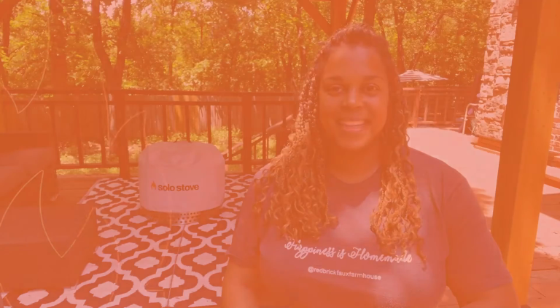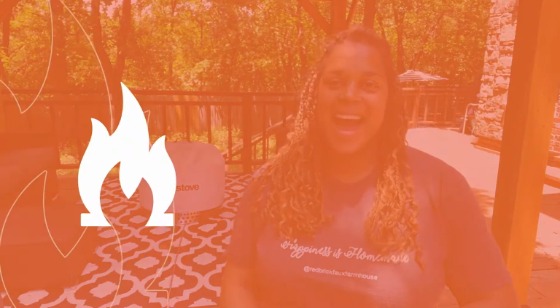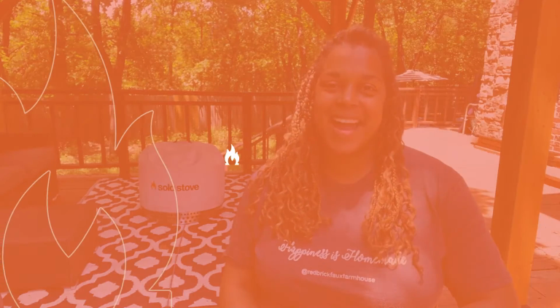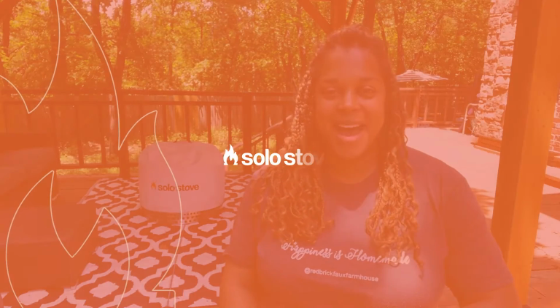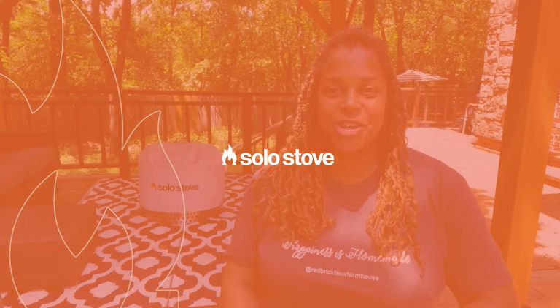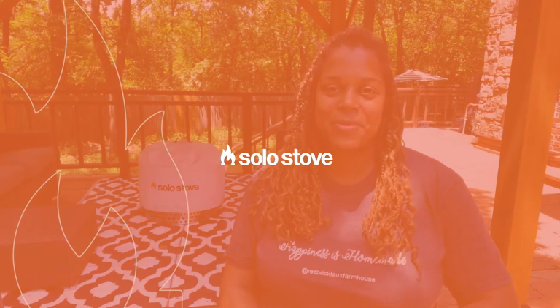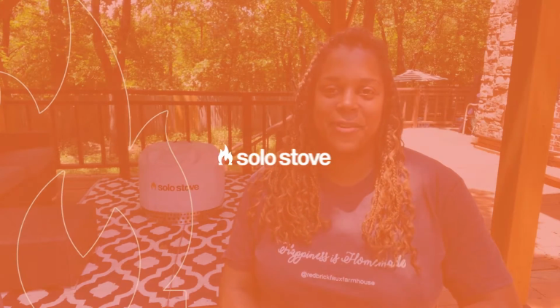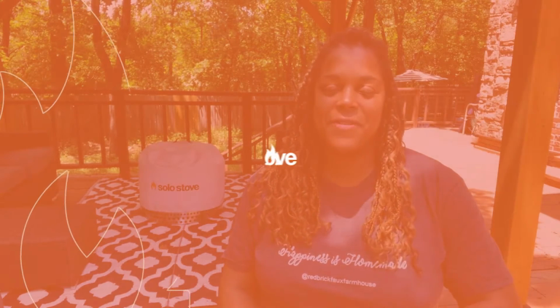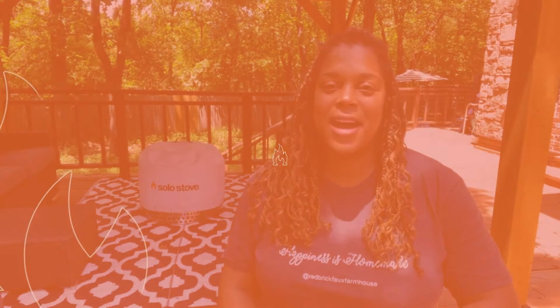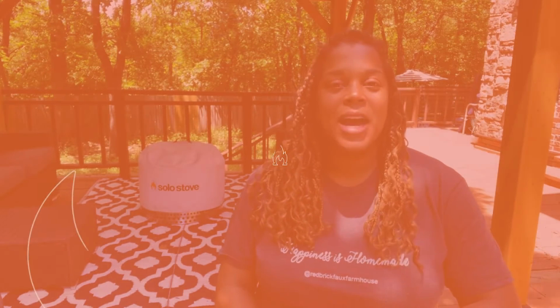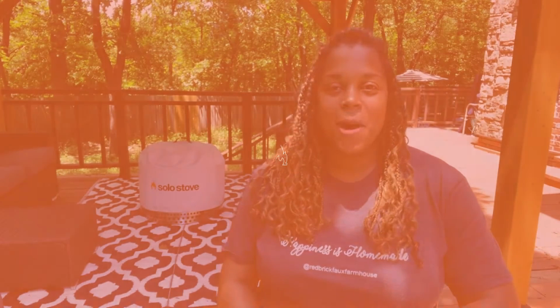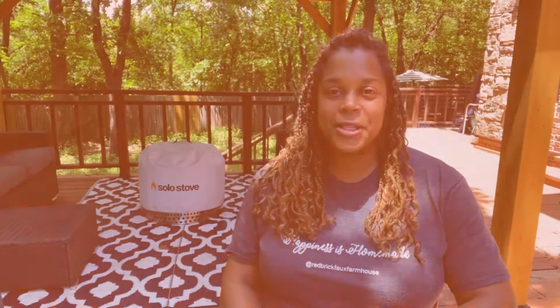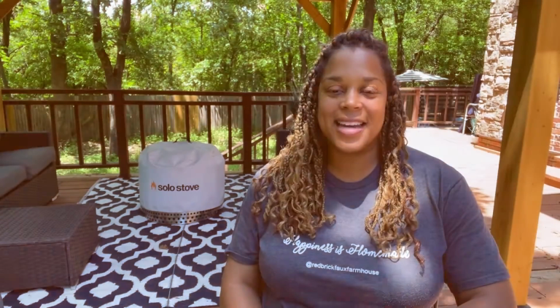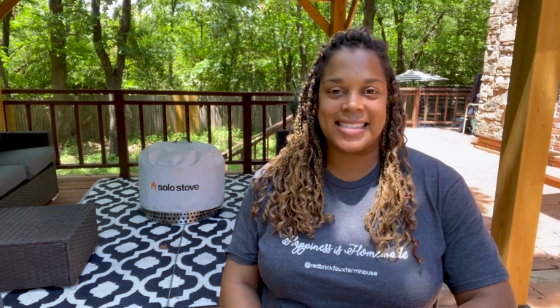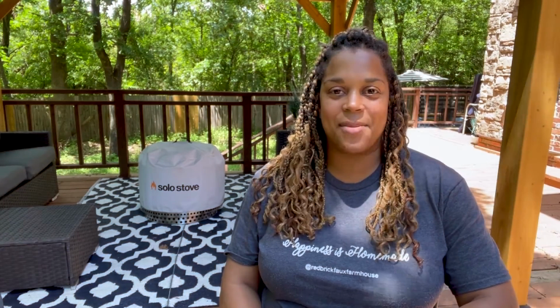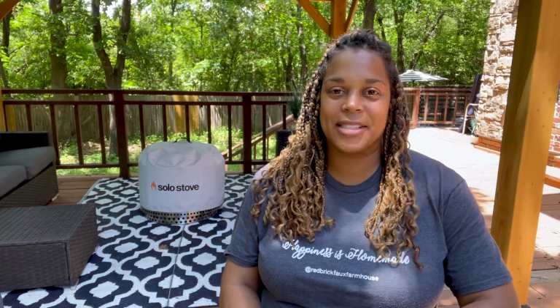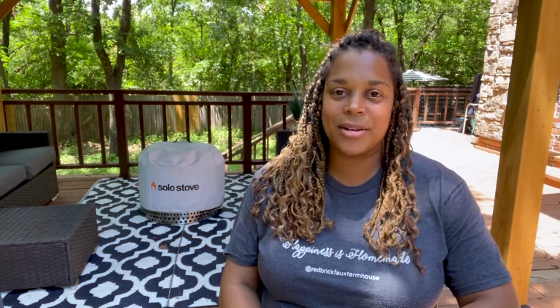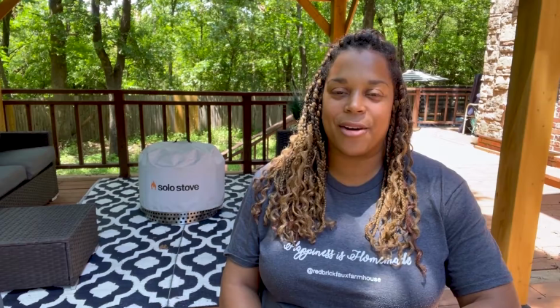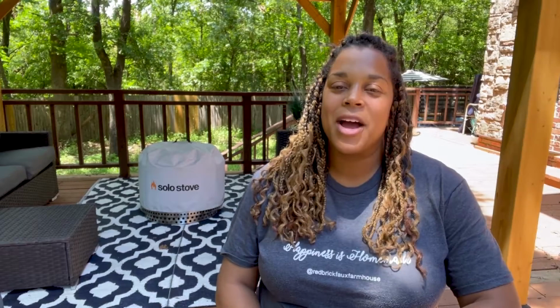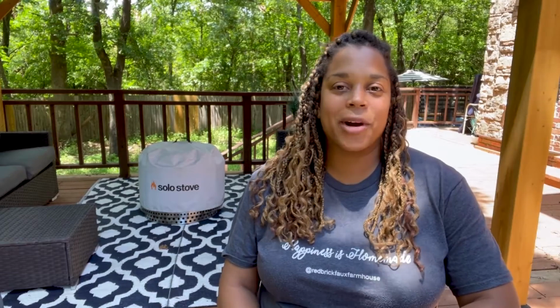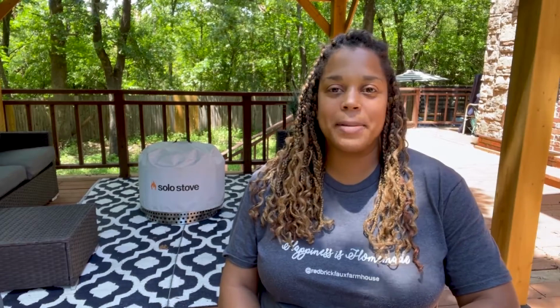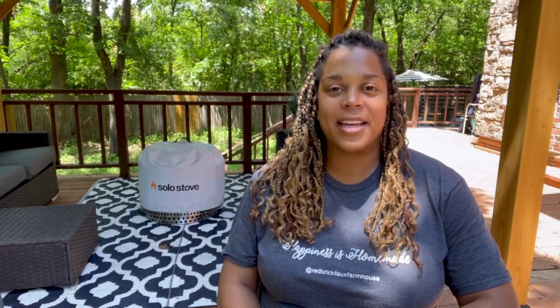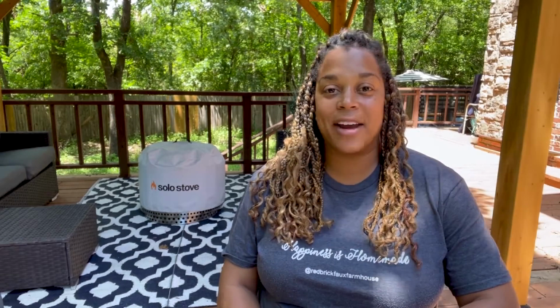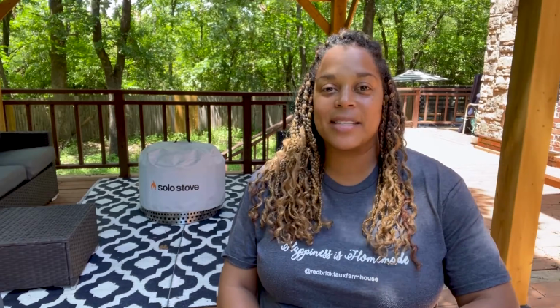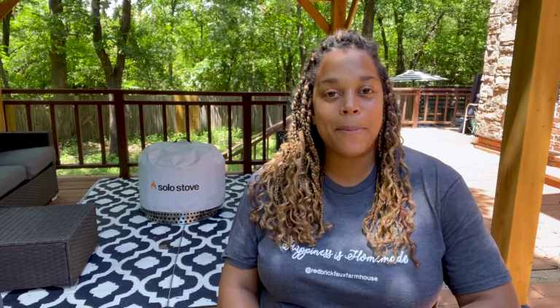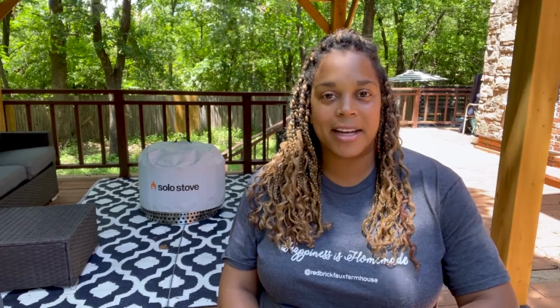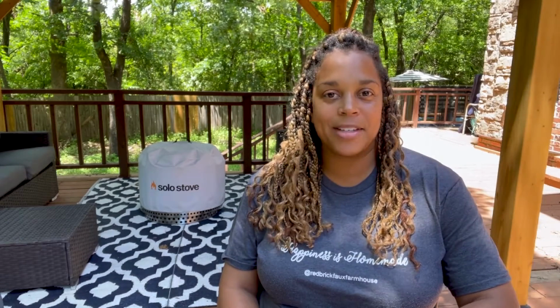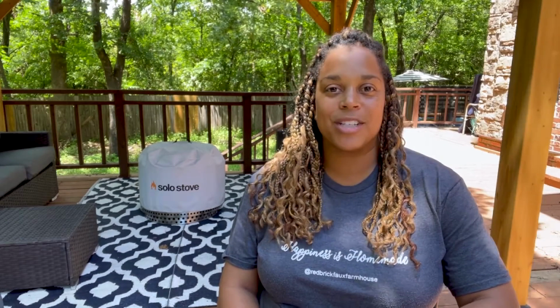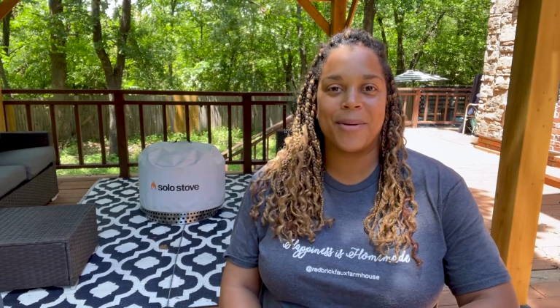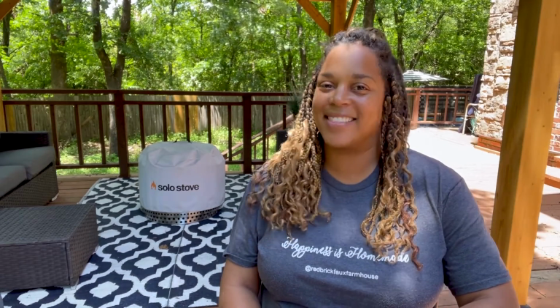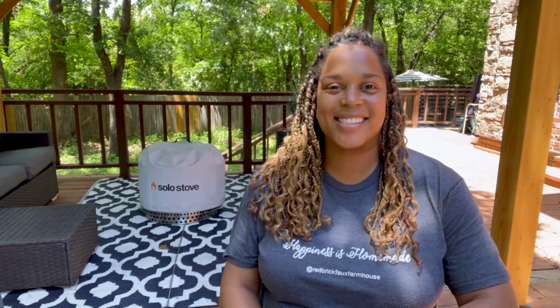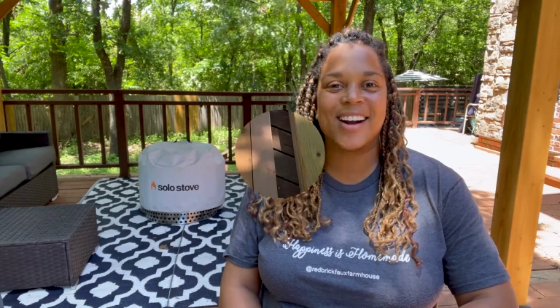Hi, I'm Astra with Red Brick Faux Farmhouse. Welcome to today's DIY with Solo Stove. We're going to be building a very simple potting bench, so let's get started.